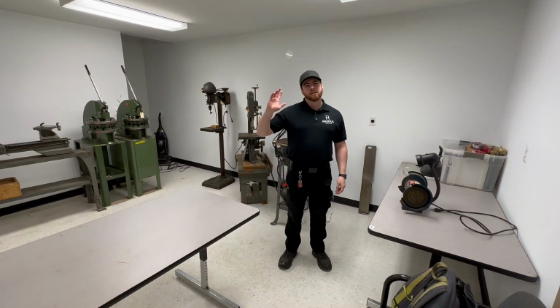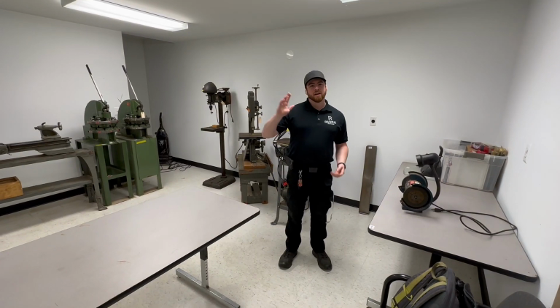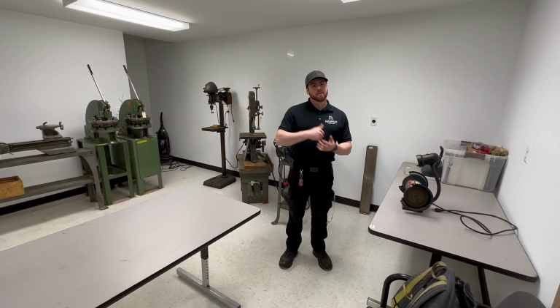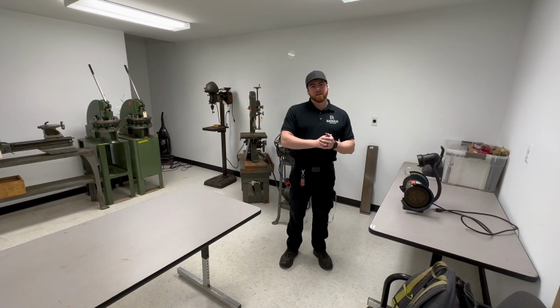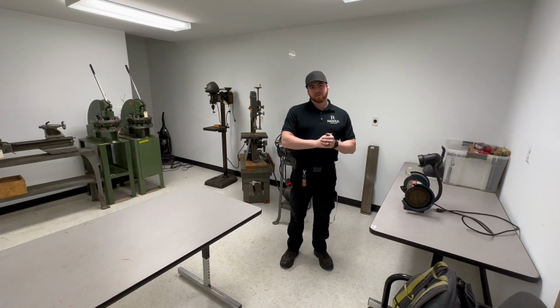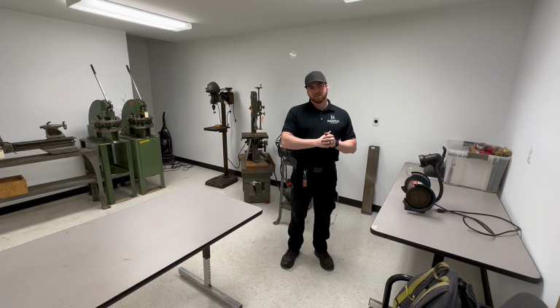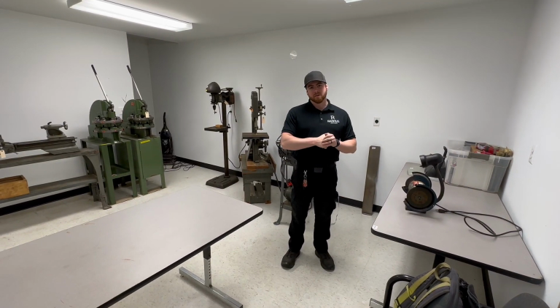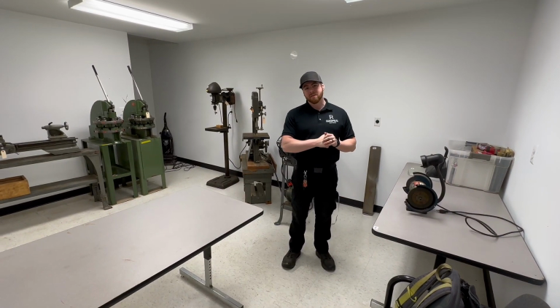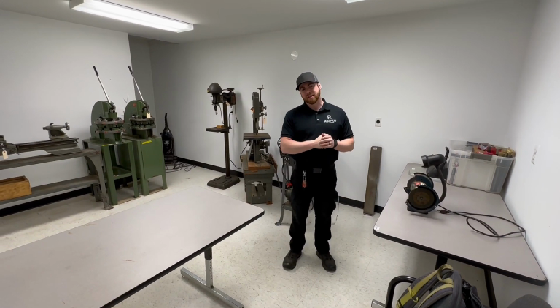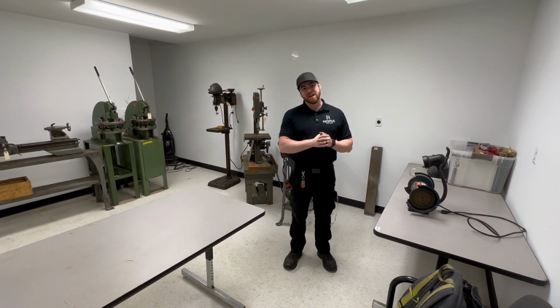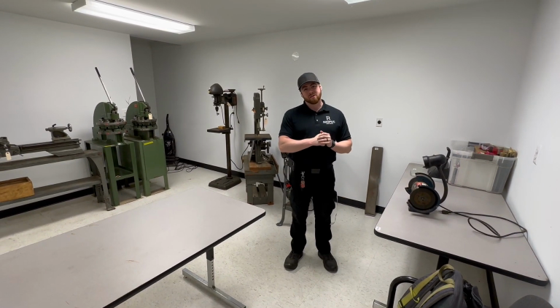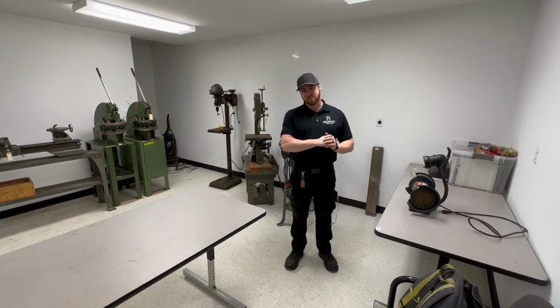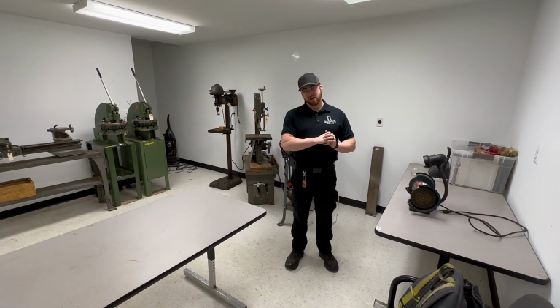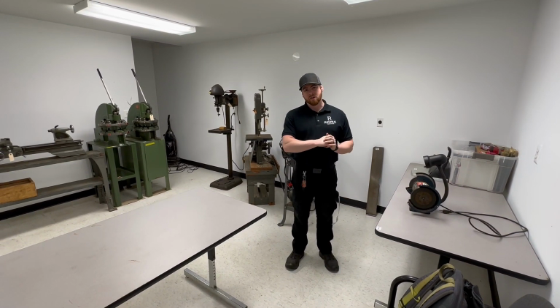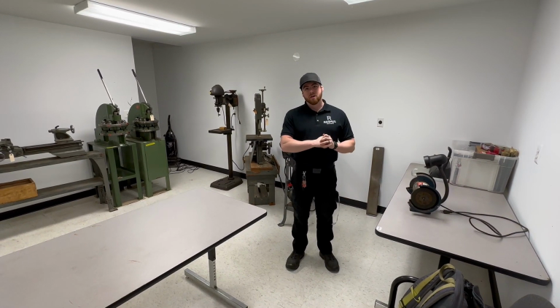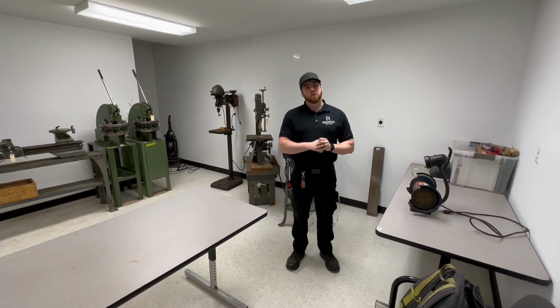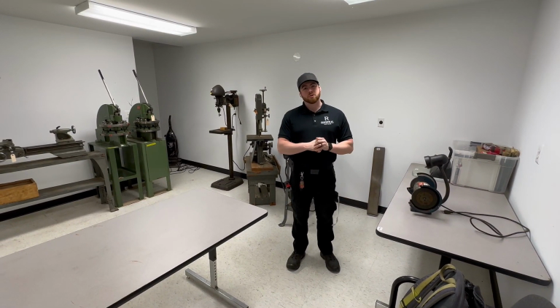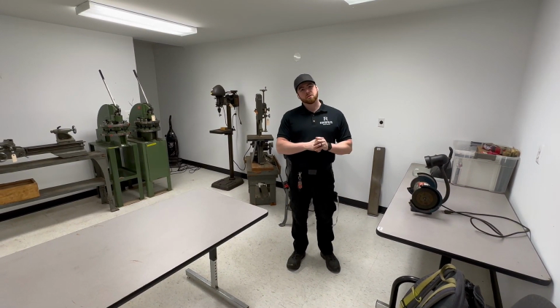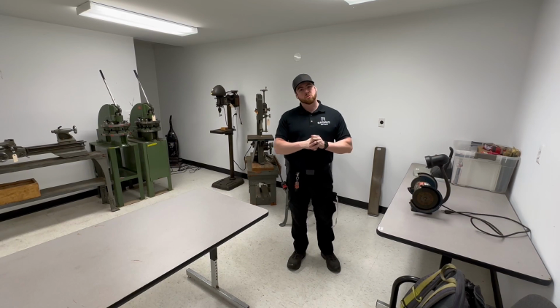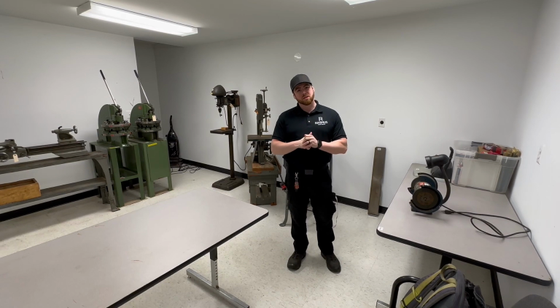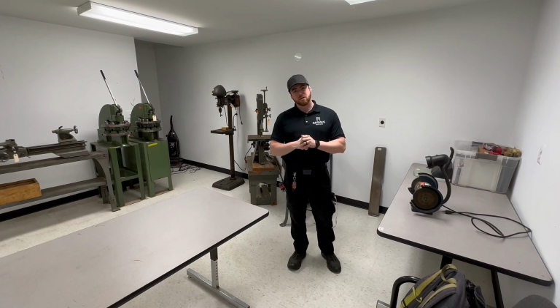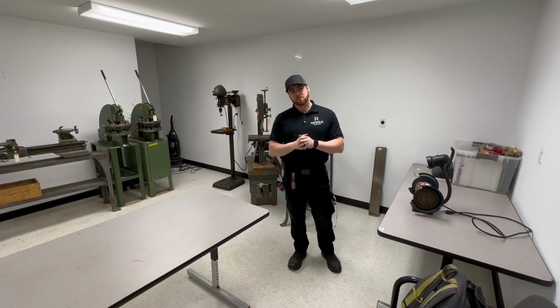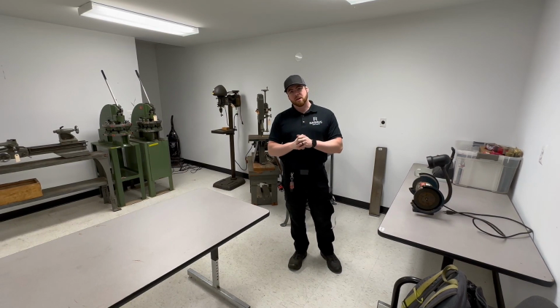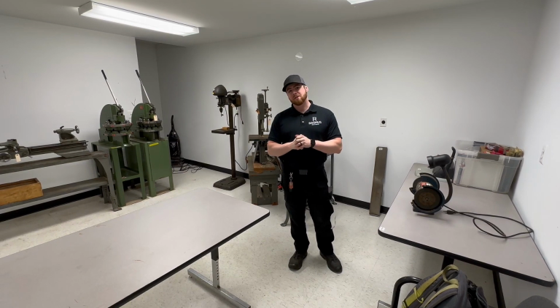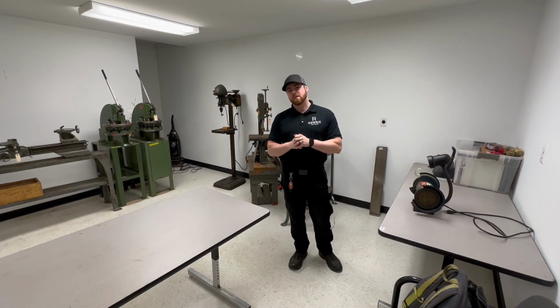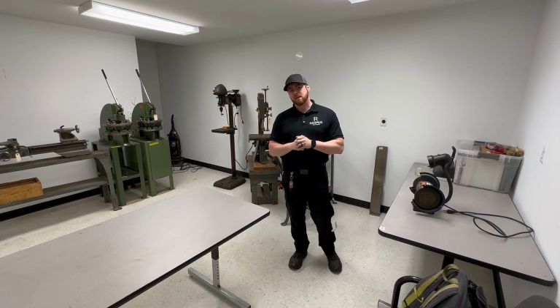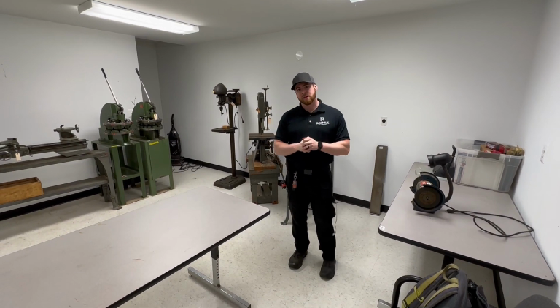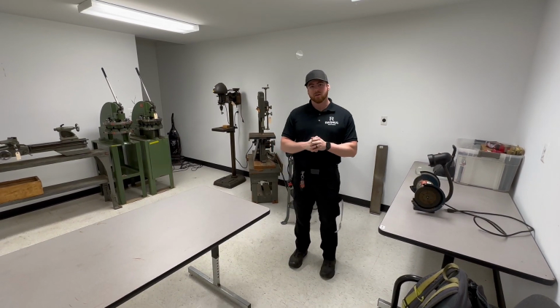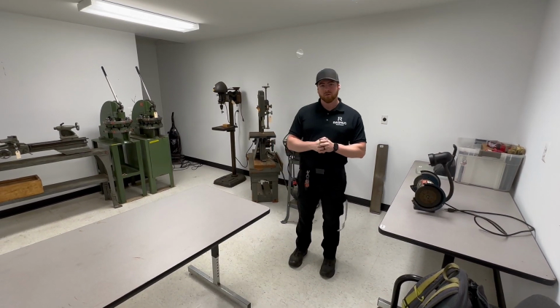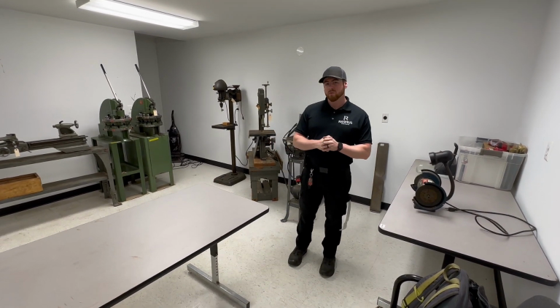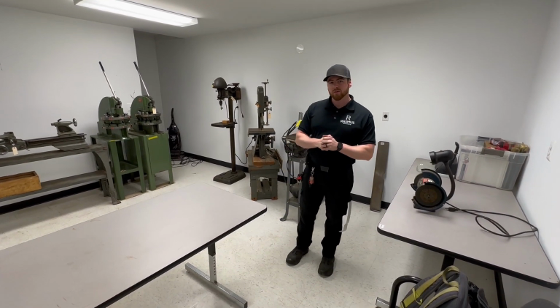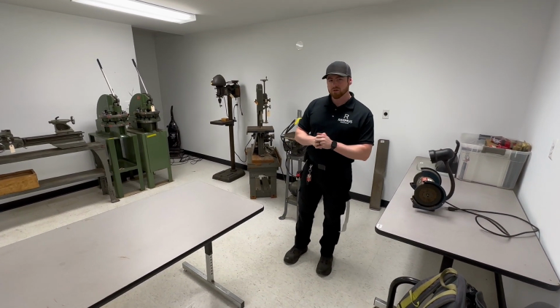Hey everybody, Rasmus Auctions here at Midland Aircraft Hangar. We're going to show you some tools that they use on the aircraft and give you a tour of what's for auction.